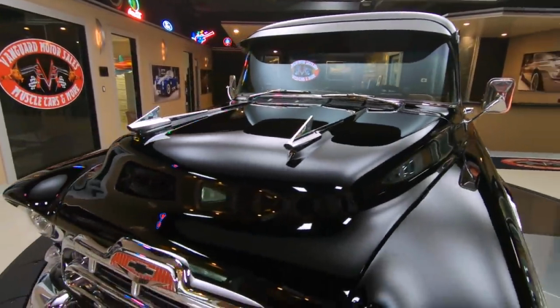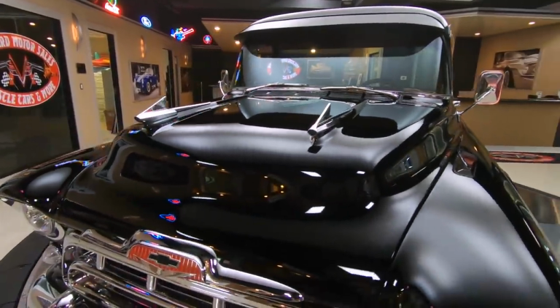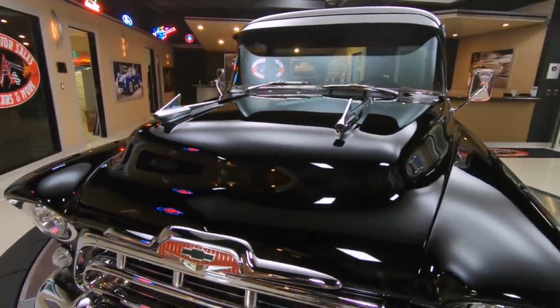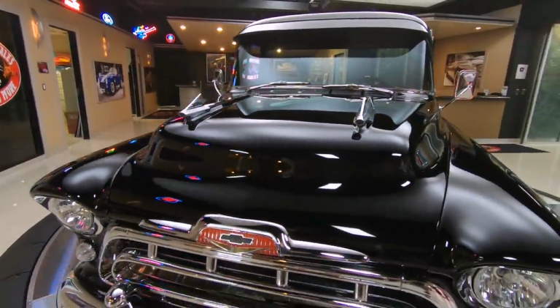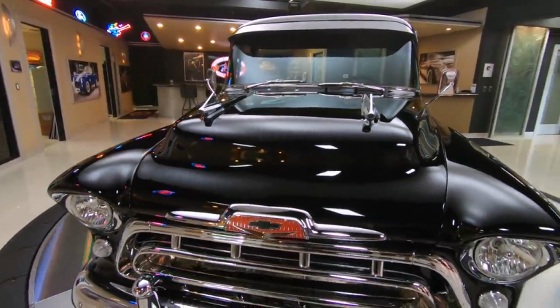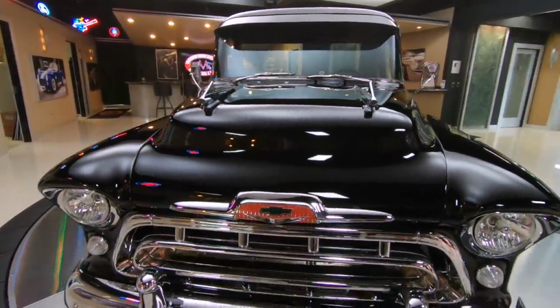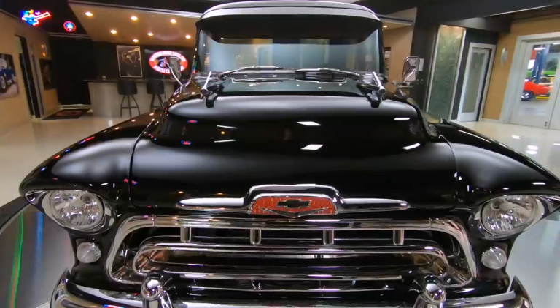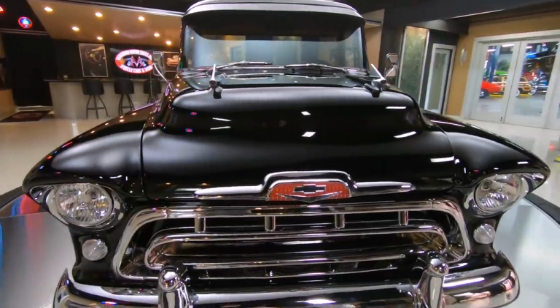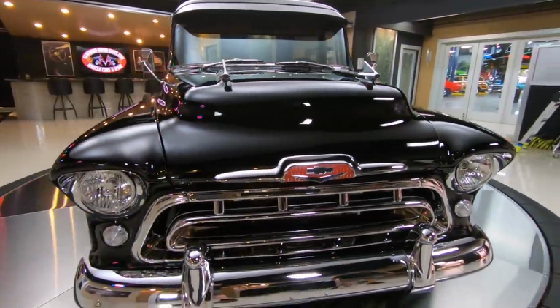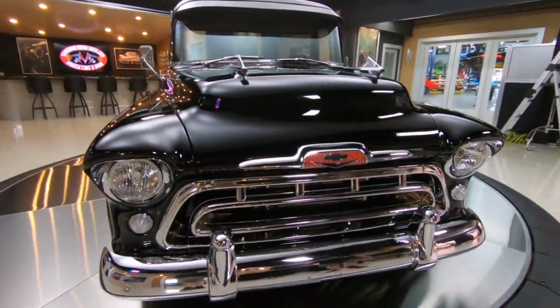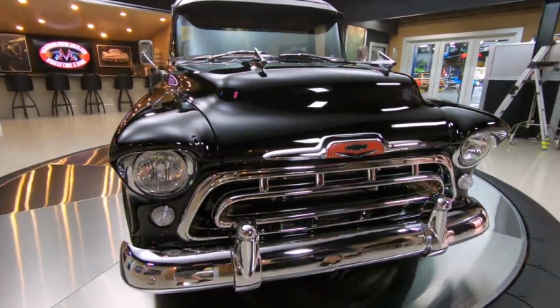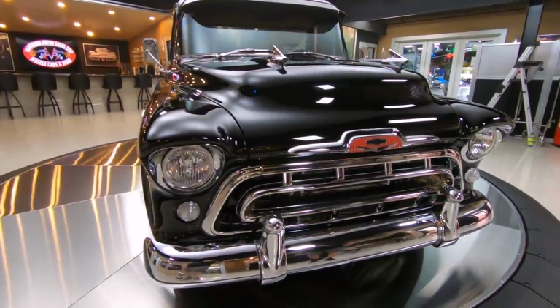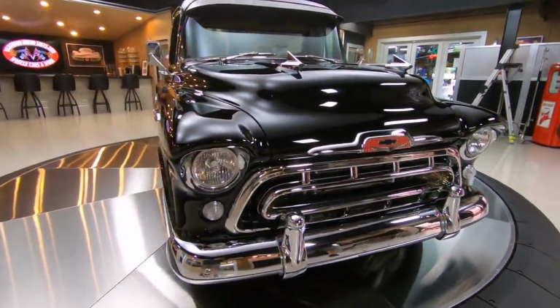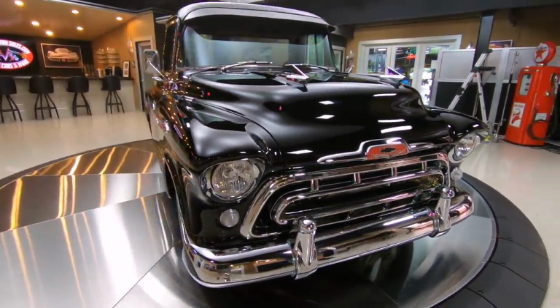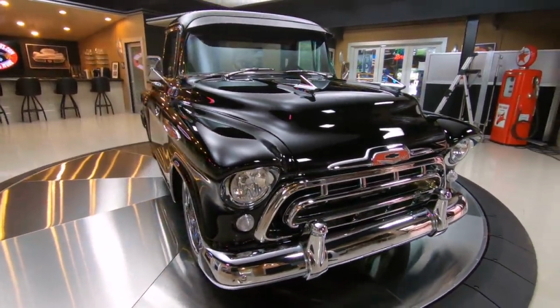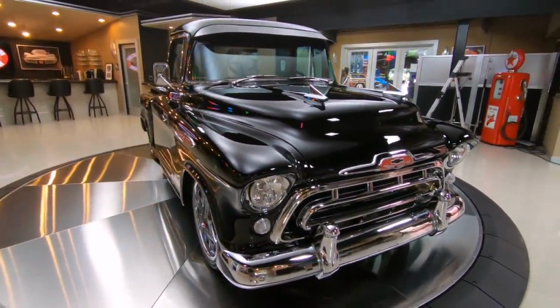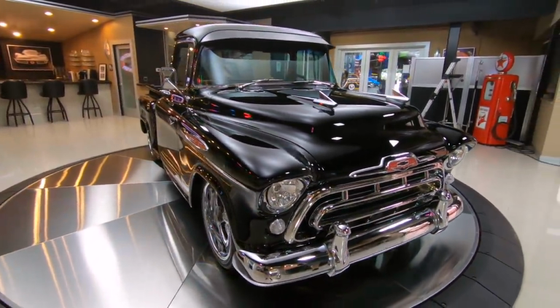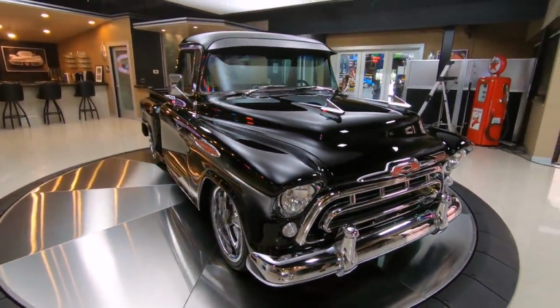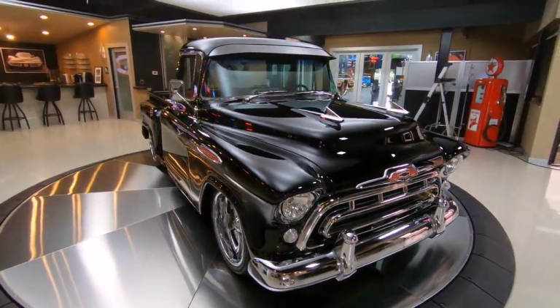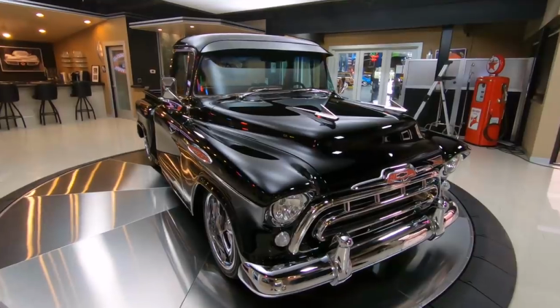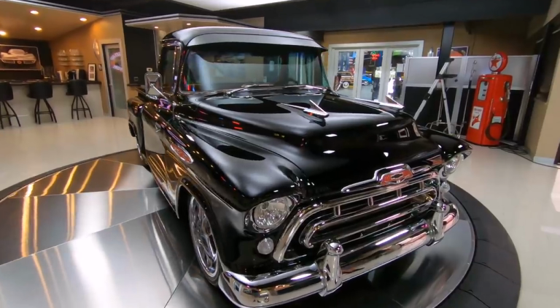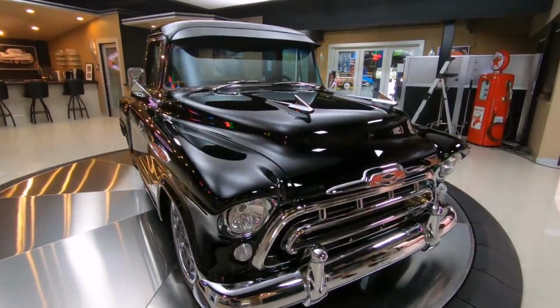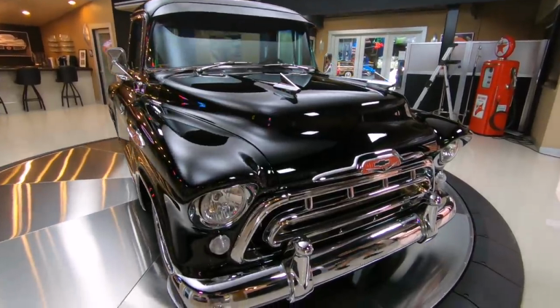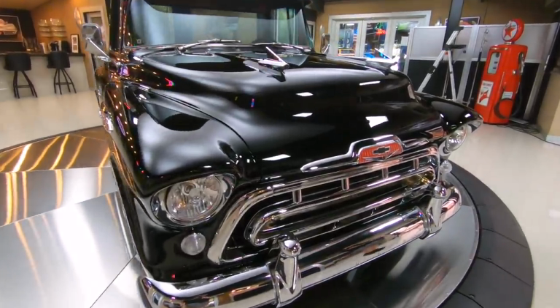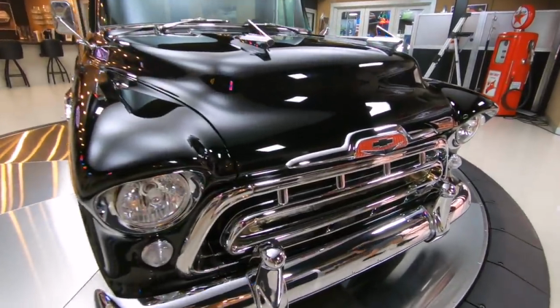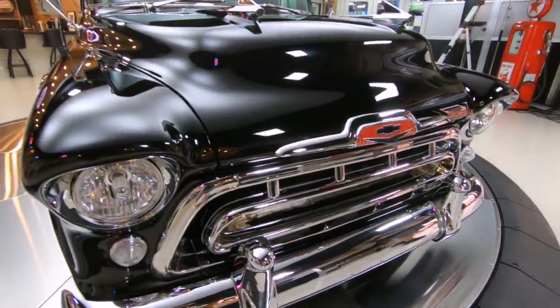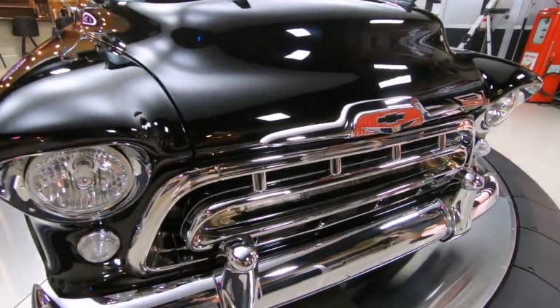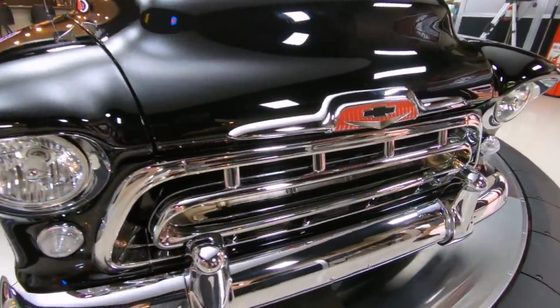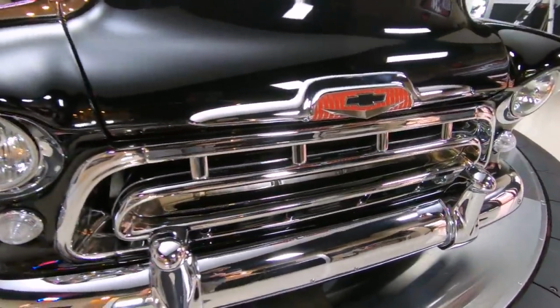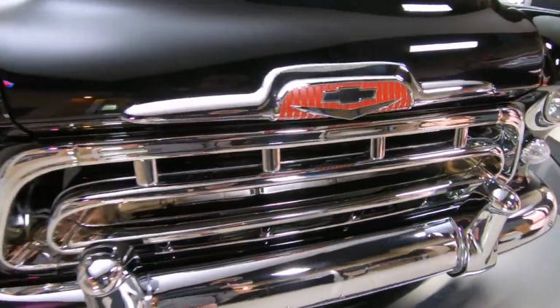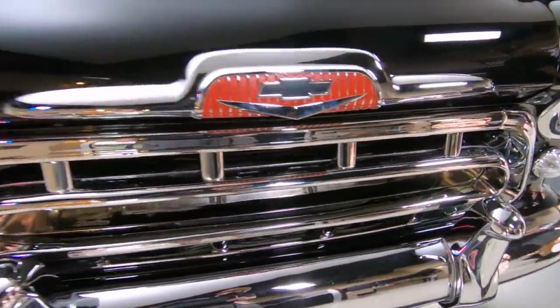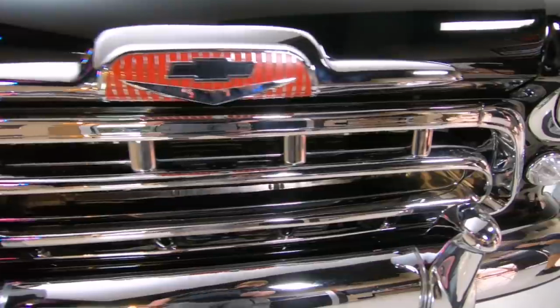Check out the front end on this baby — absolutely gorgeous. You can see yourself everywhere on this car. If it isn't in the chrome, it's on the beautiful black paint. LED headlights, just magnificent.